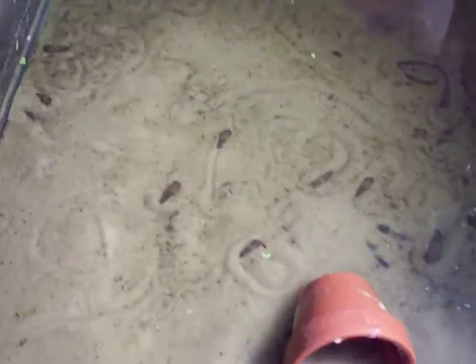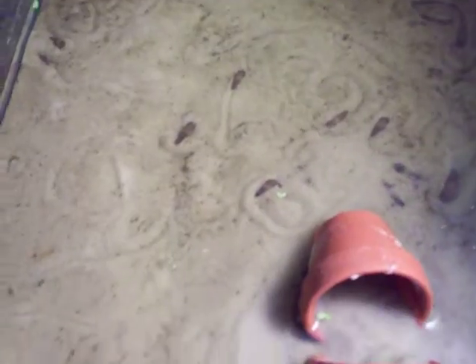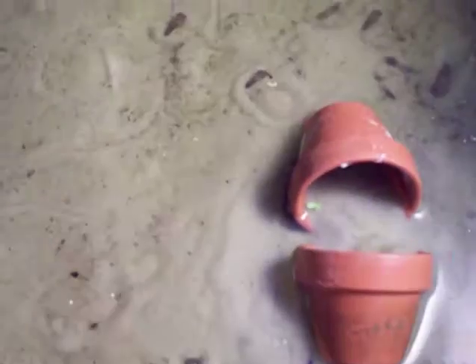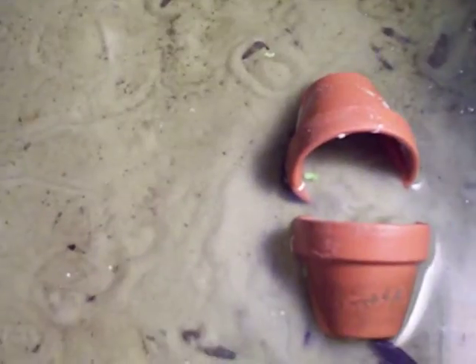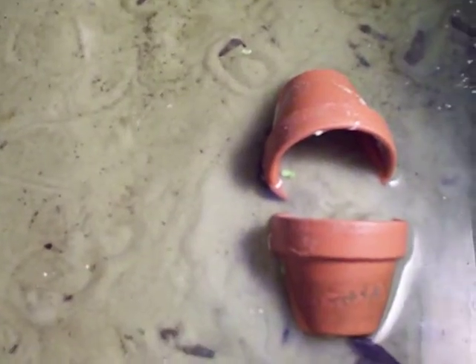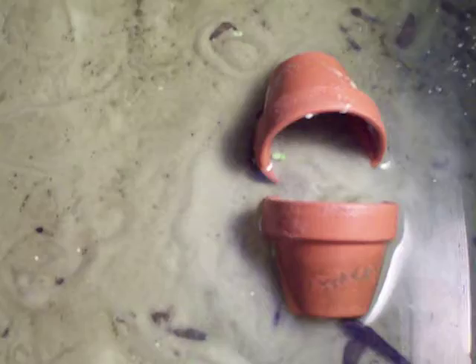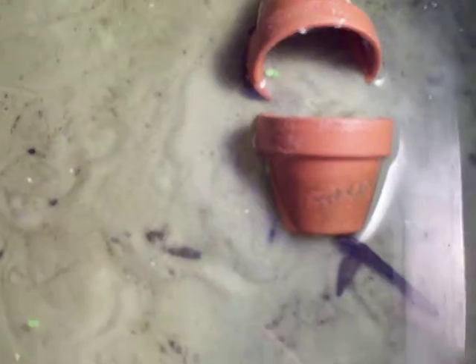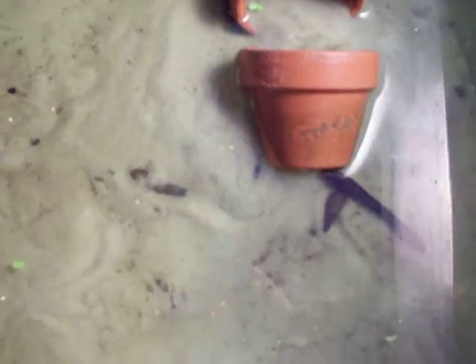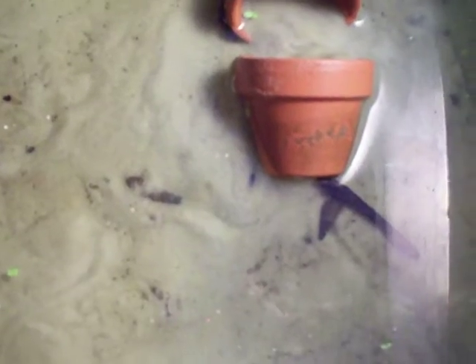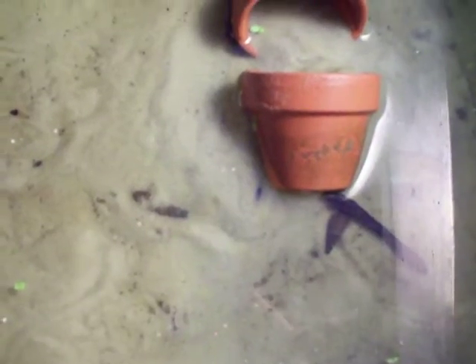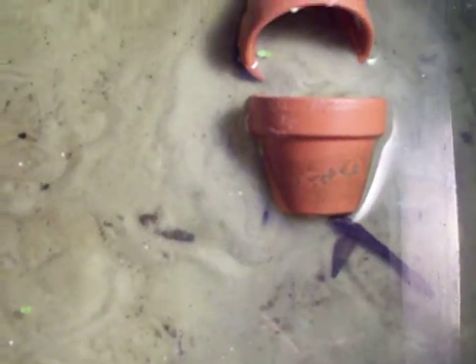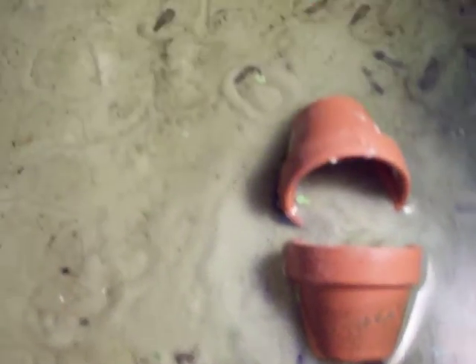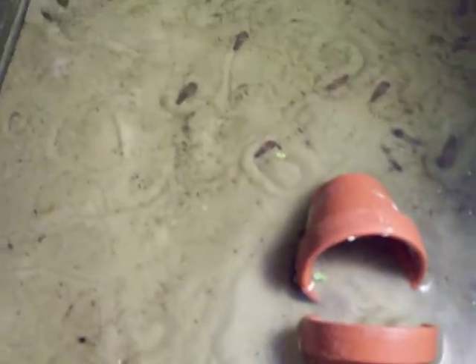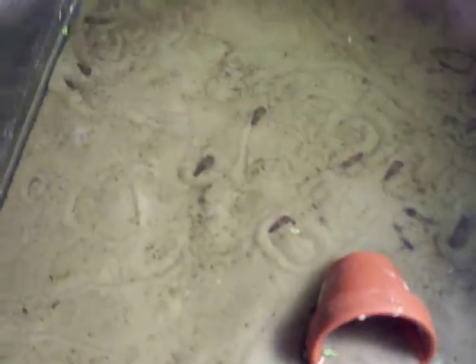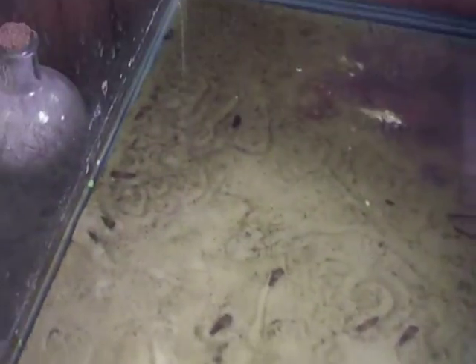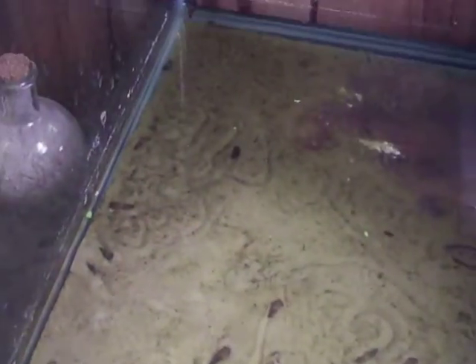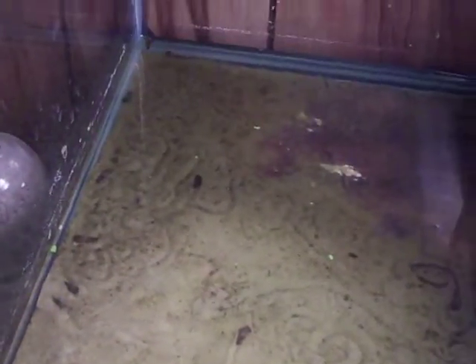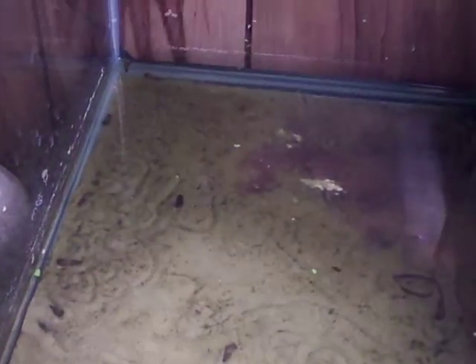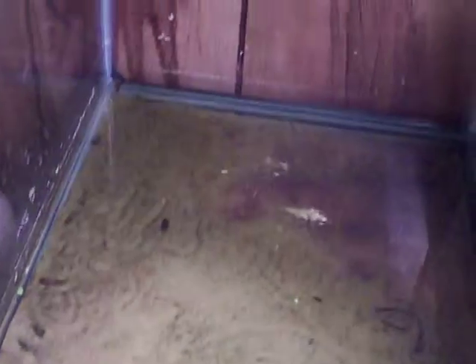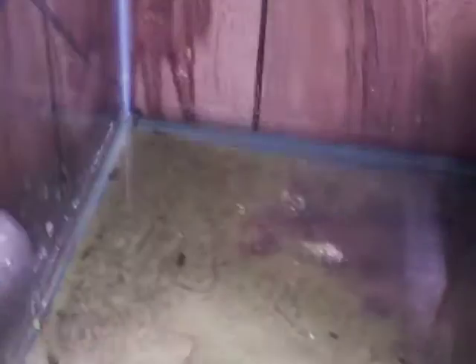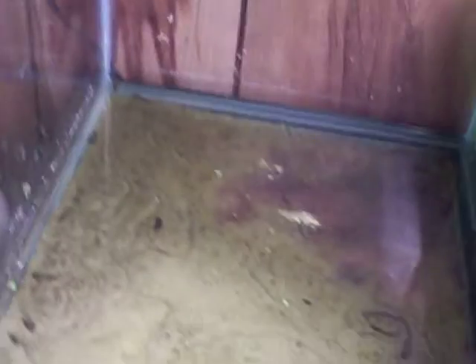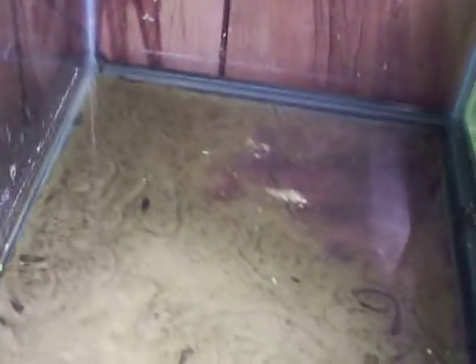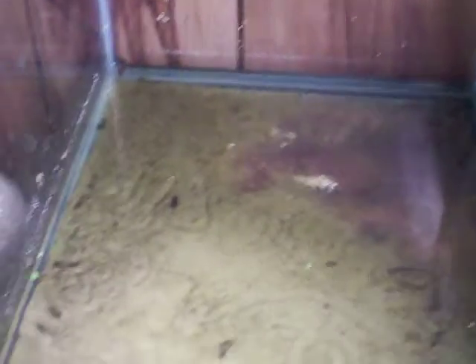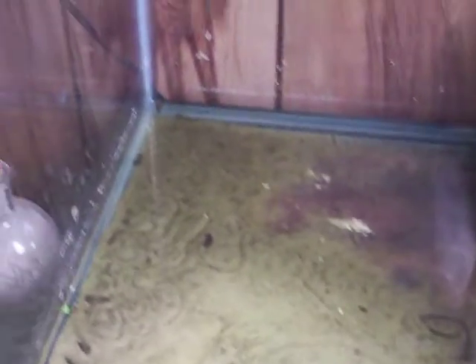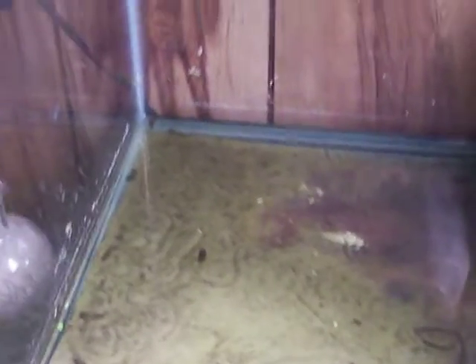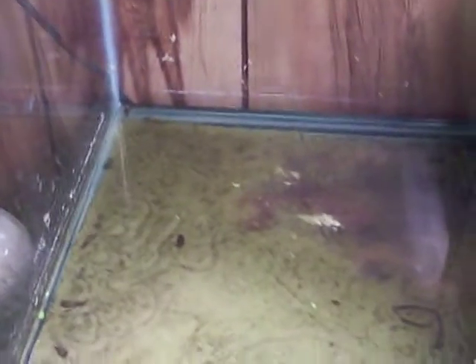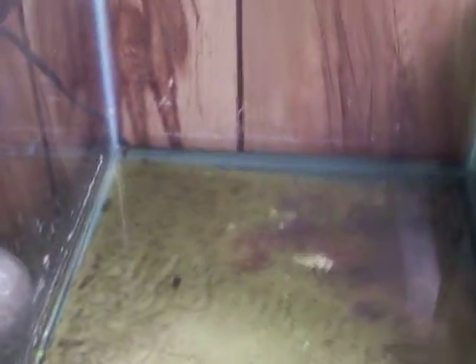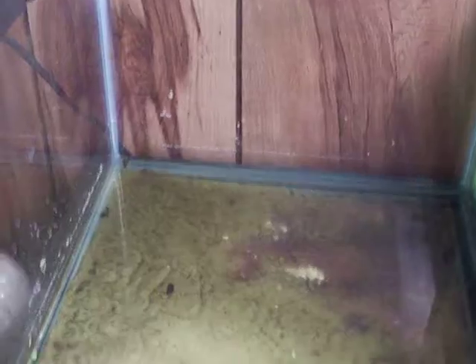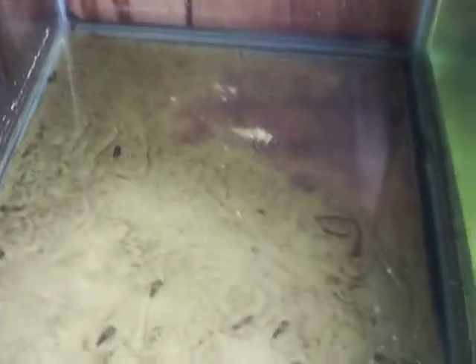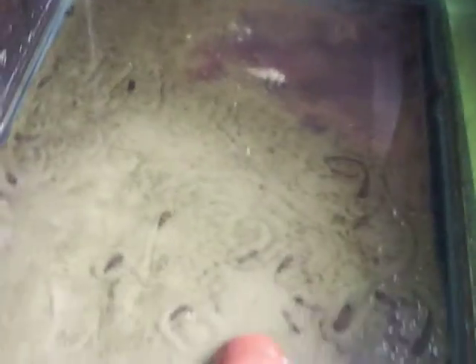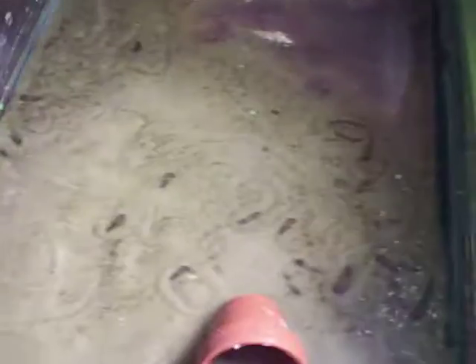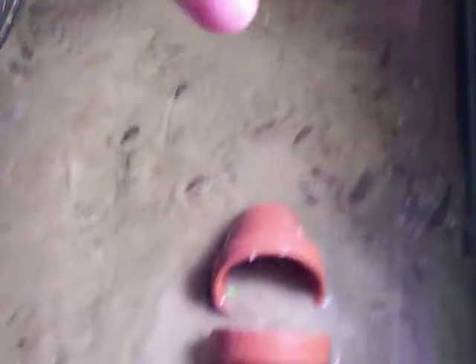It is currently just sand. It will be my next triops tank.